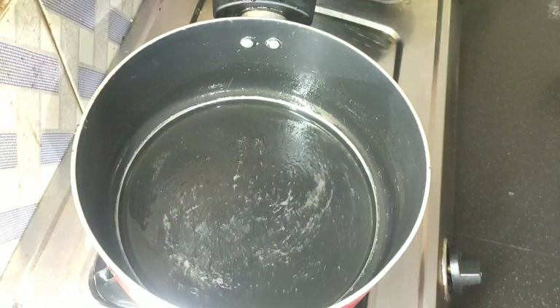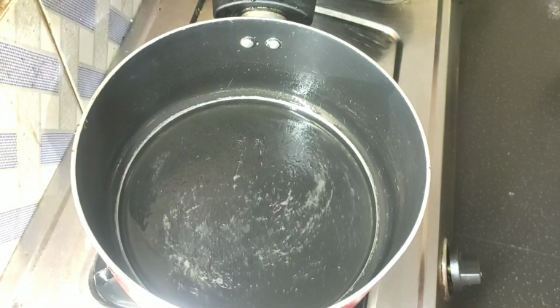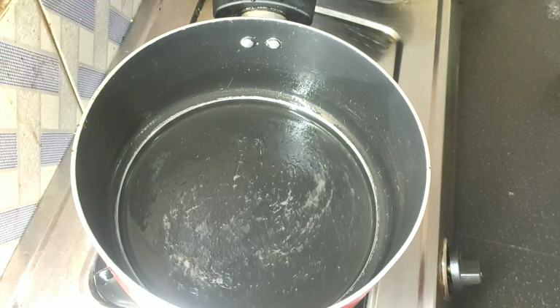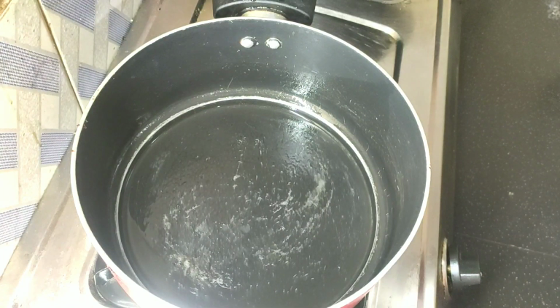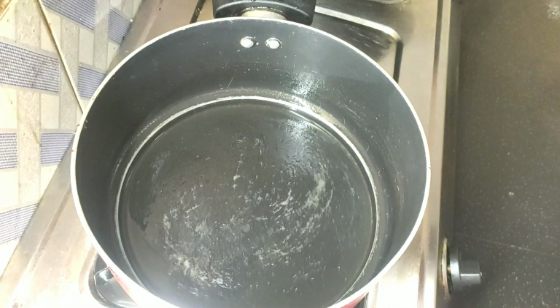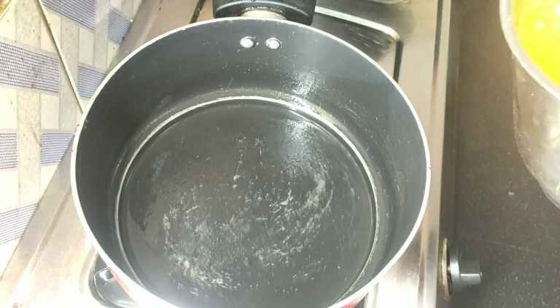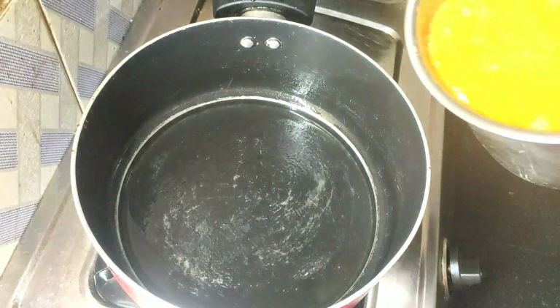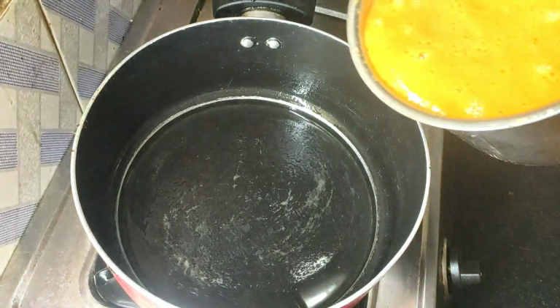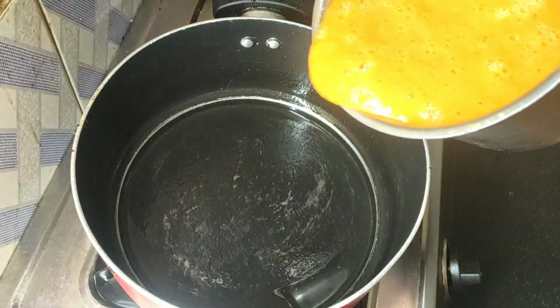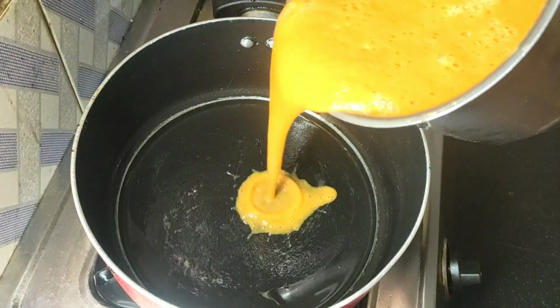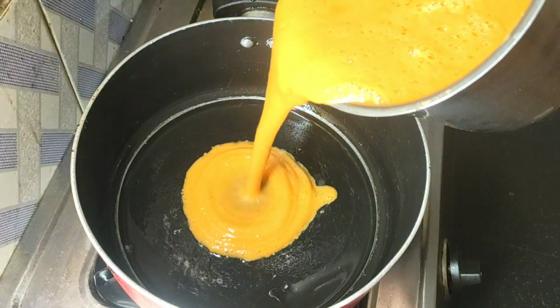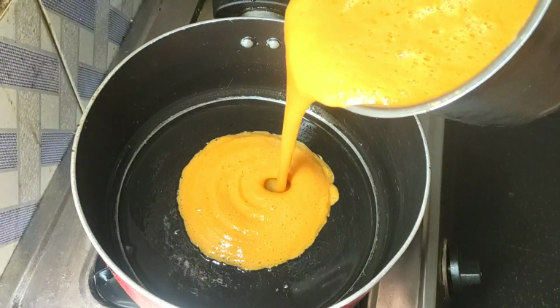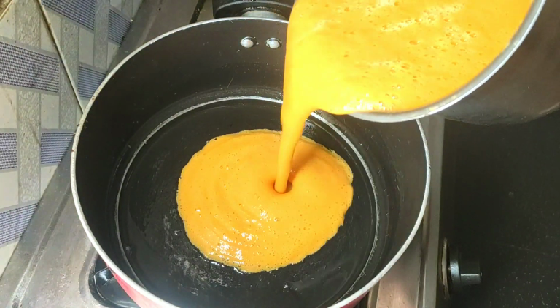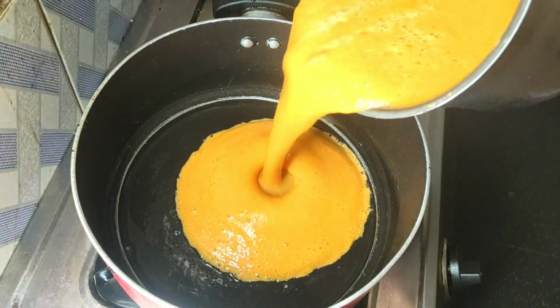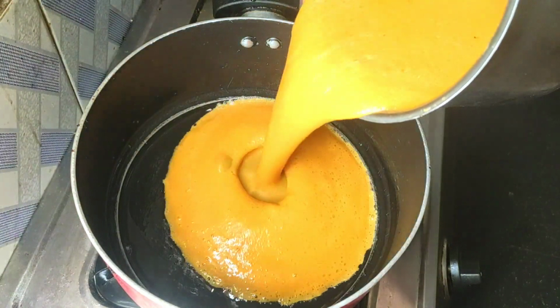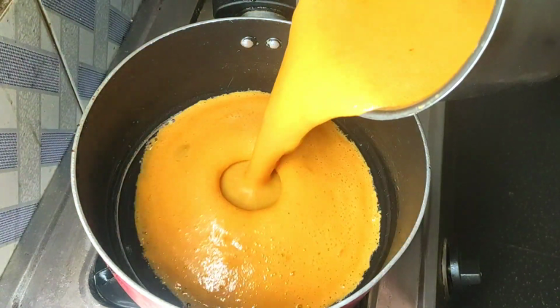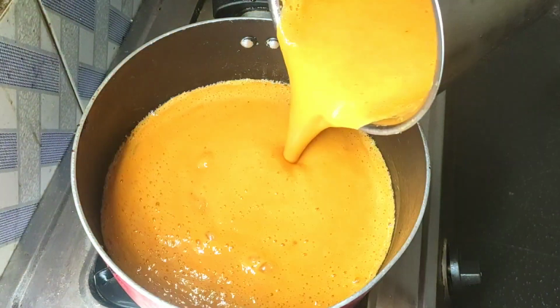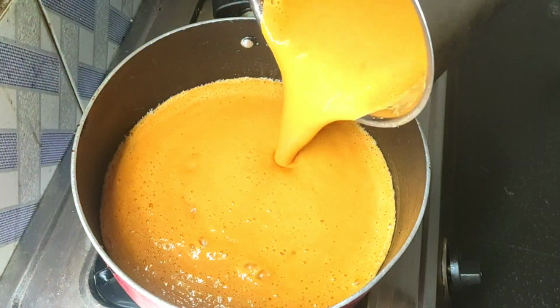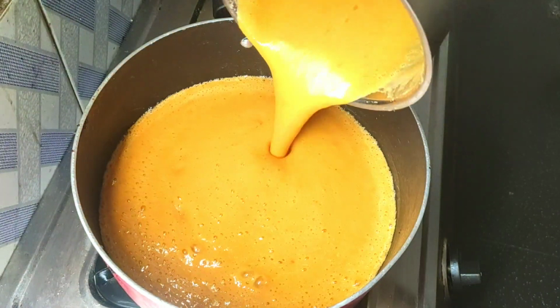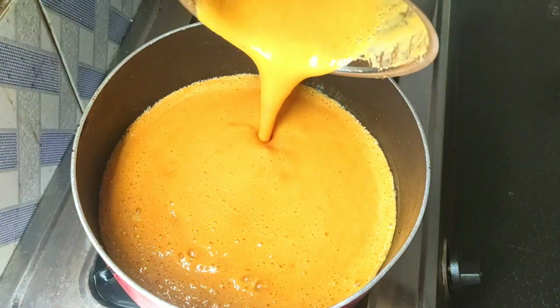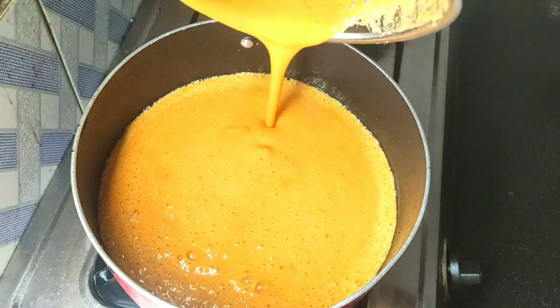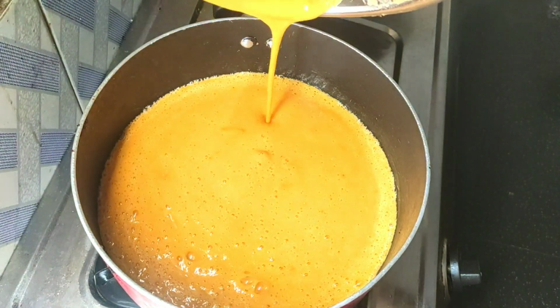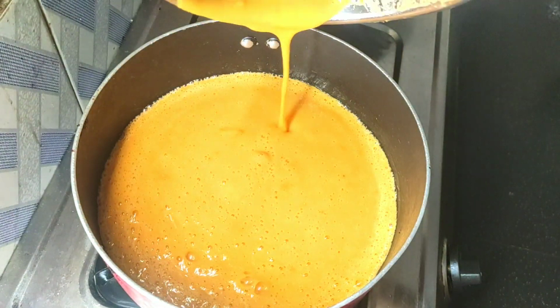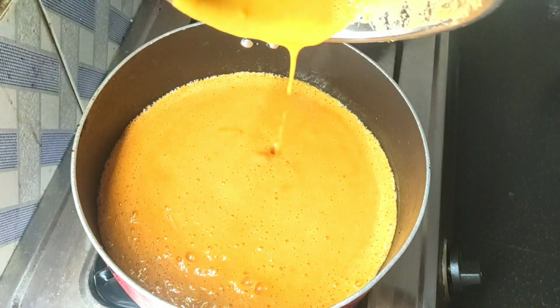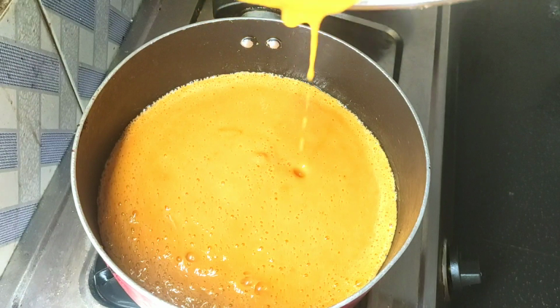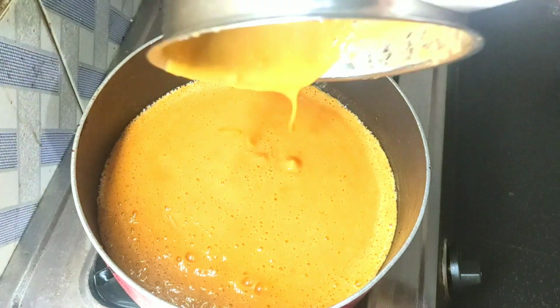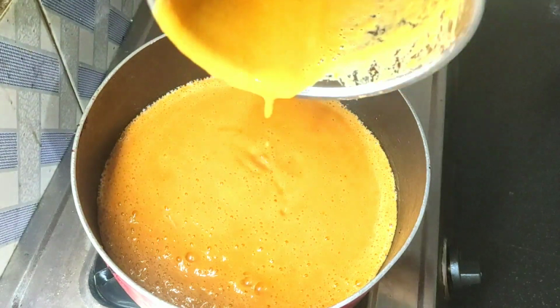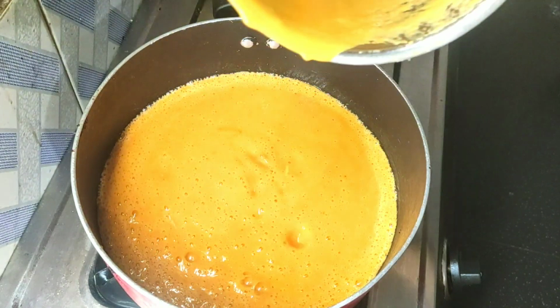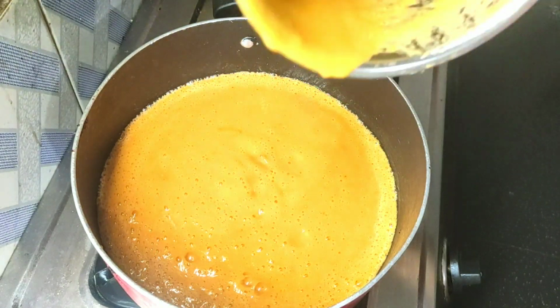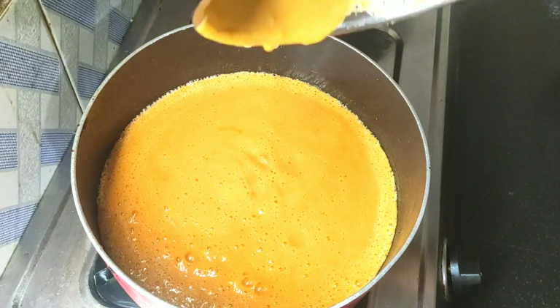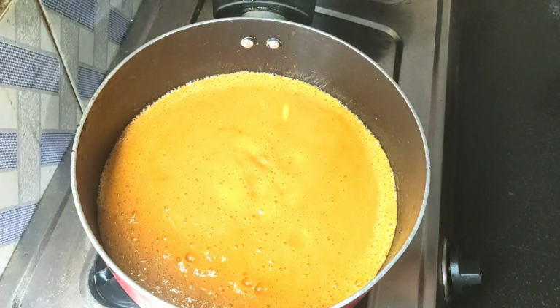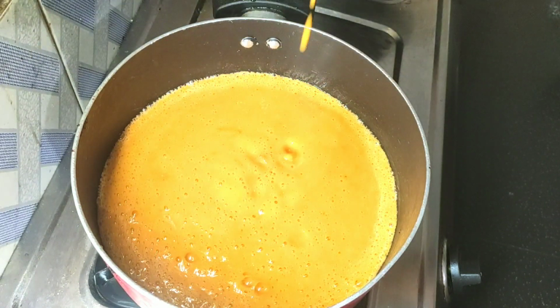Let's put the cake batter into the oil. Let's put it in for 25 minutes.